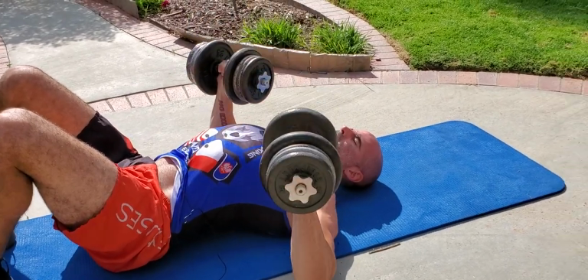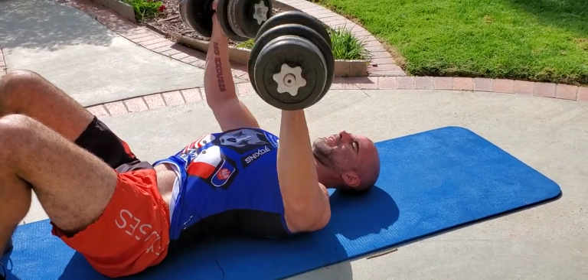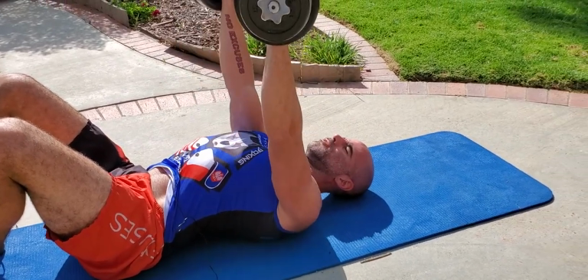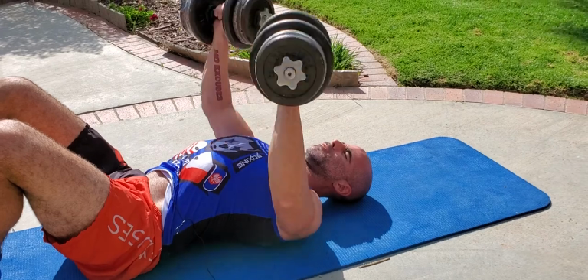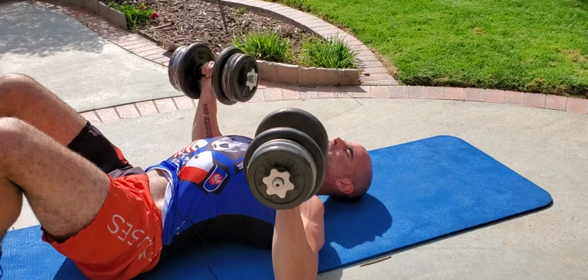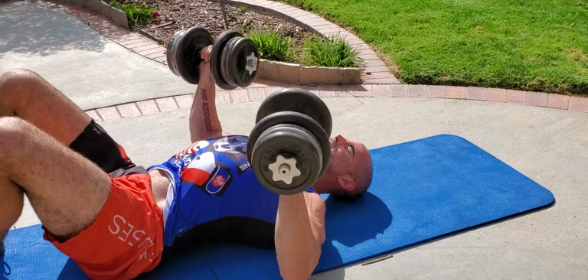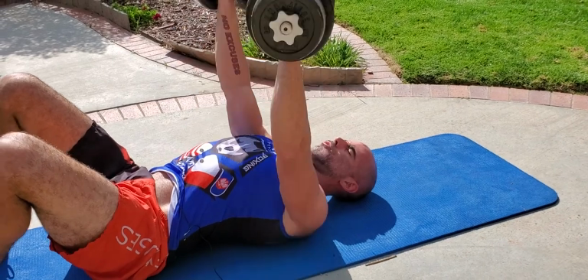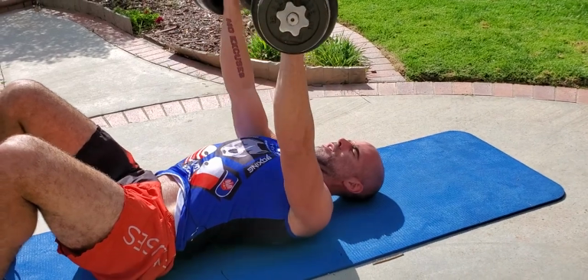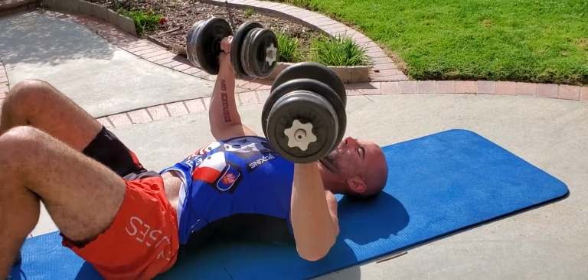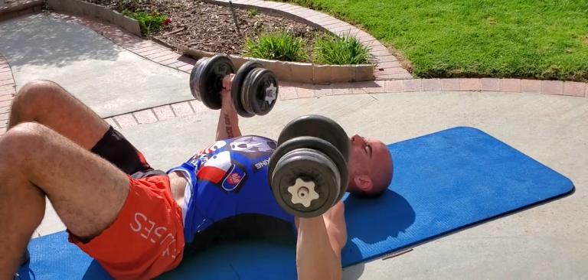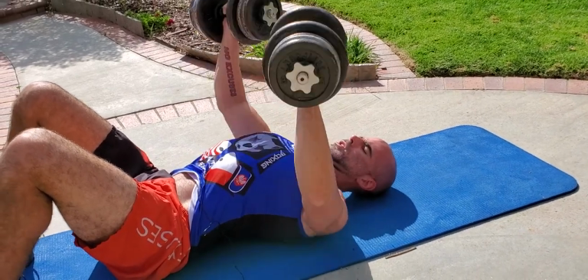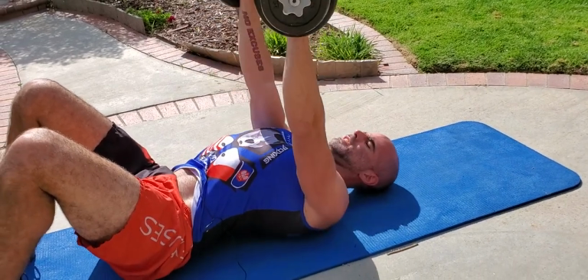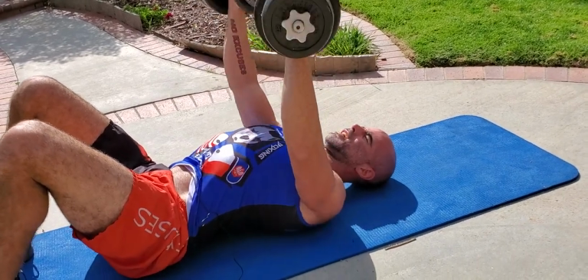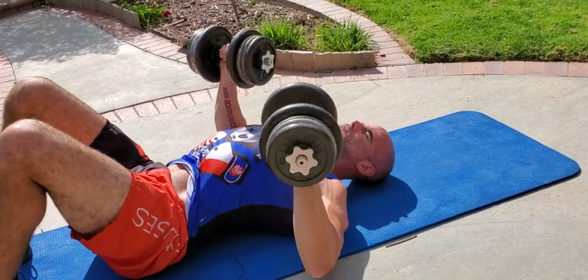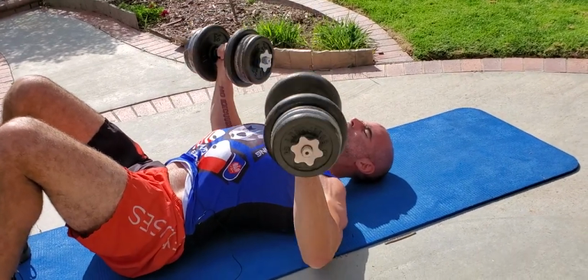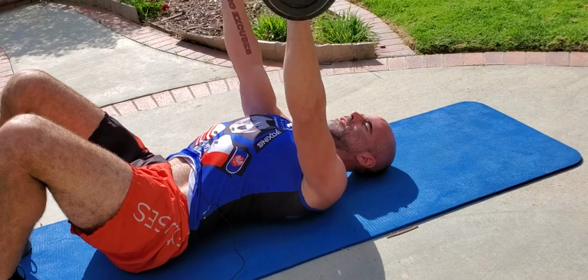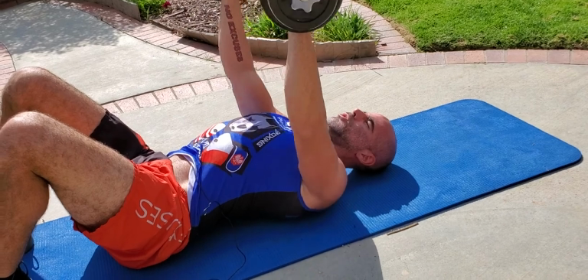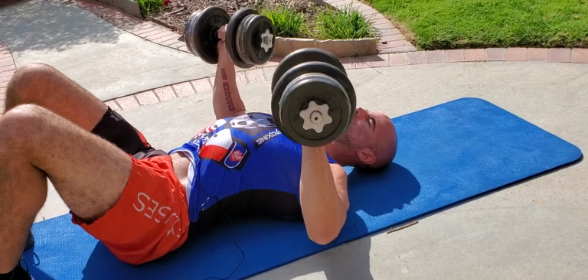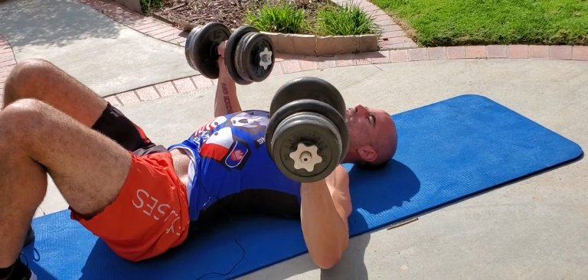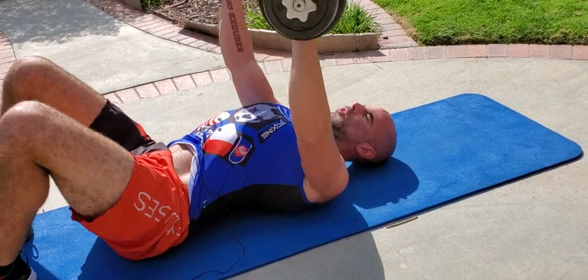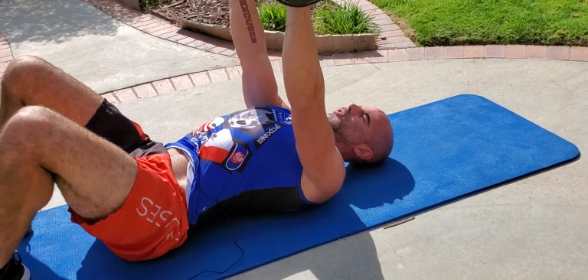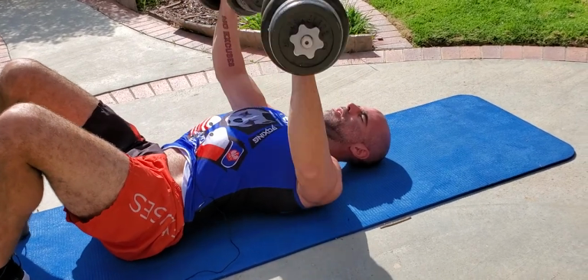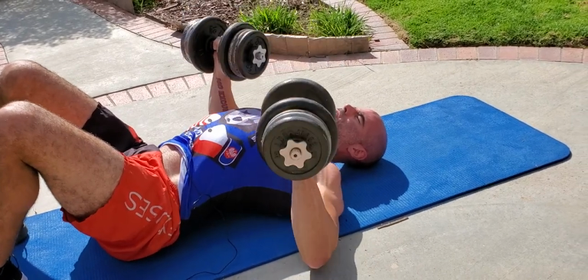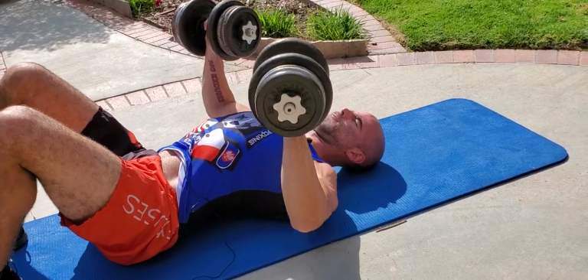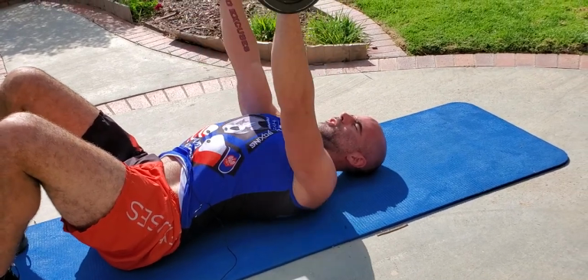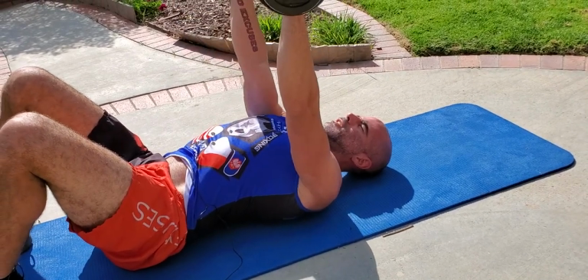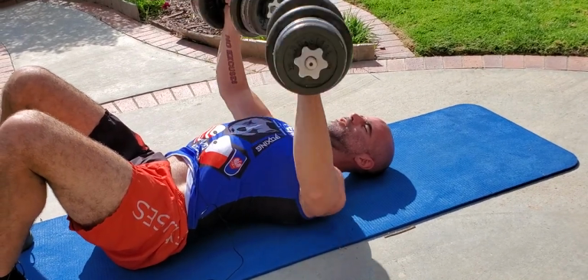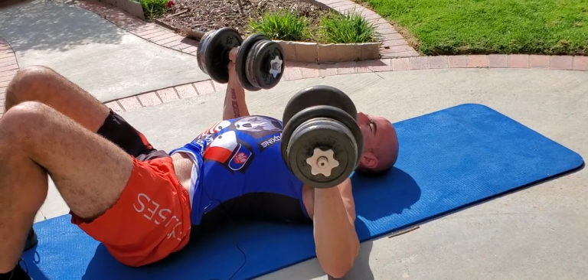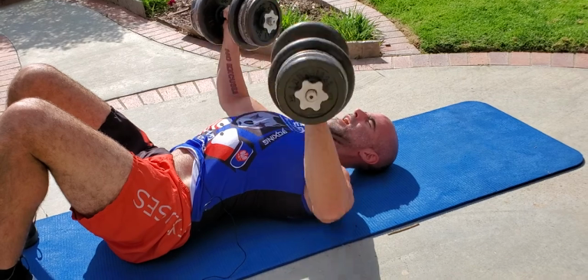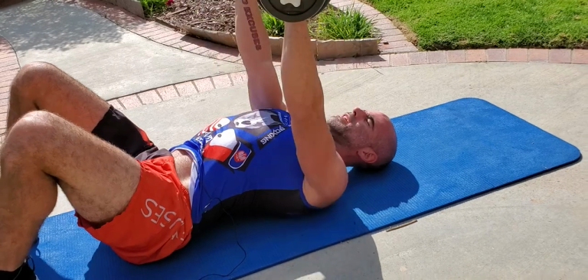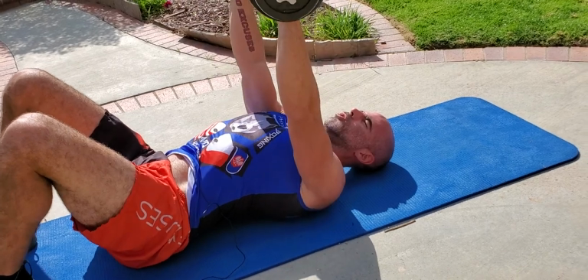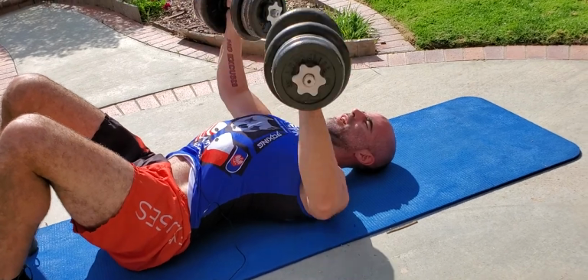Down to about 90 degrees, elbows tucked in slightly, protecting the shoulders. Stick that chest out, working the chest, the shoulders, and the triceps. Doing a full circuit here — we're going to tell you about how the breakdown goes at the end of the round.